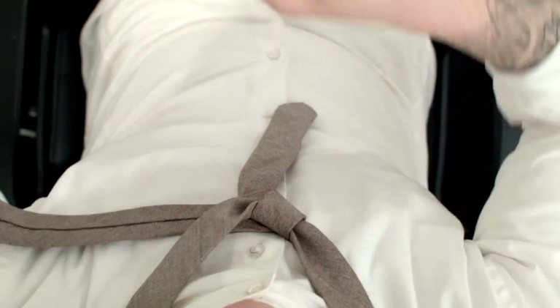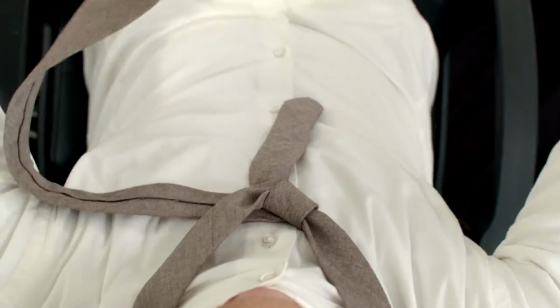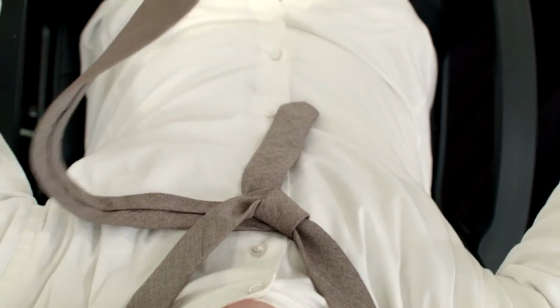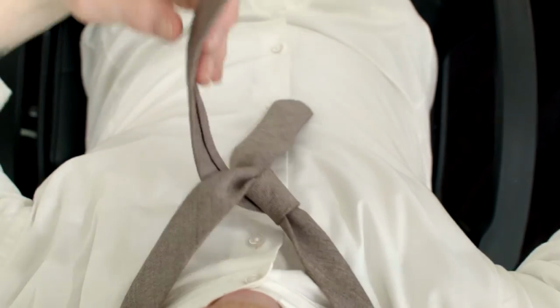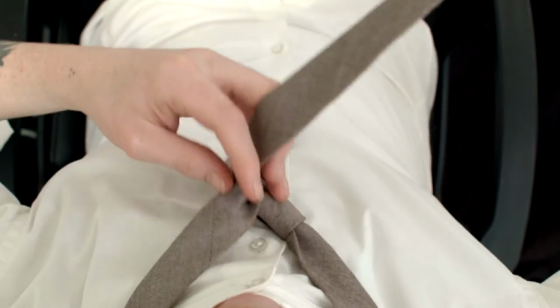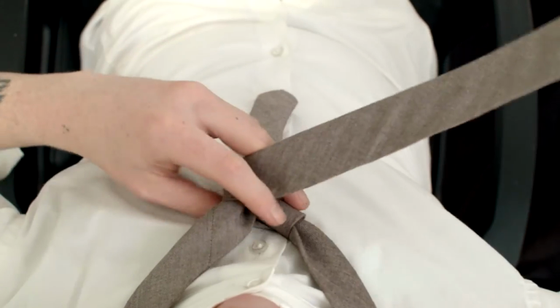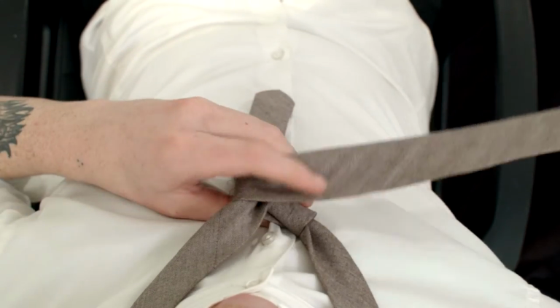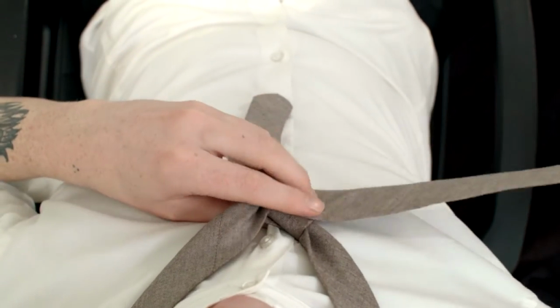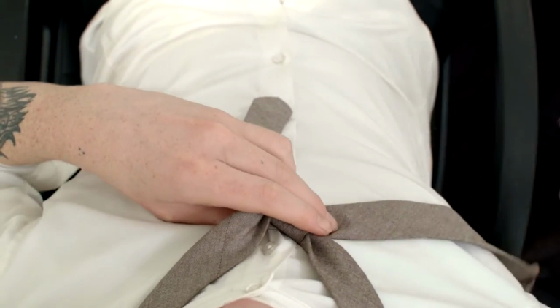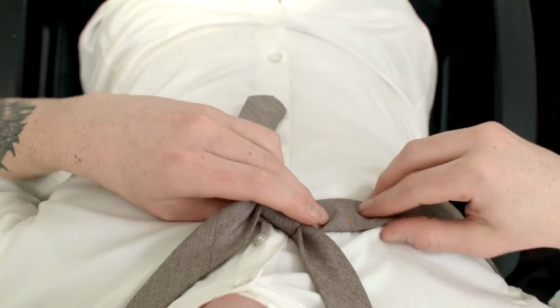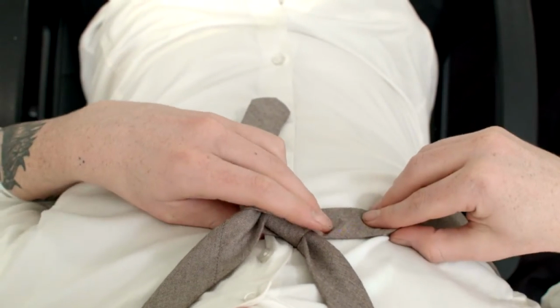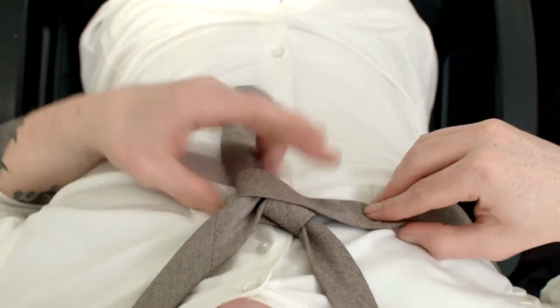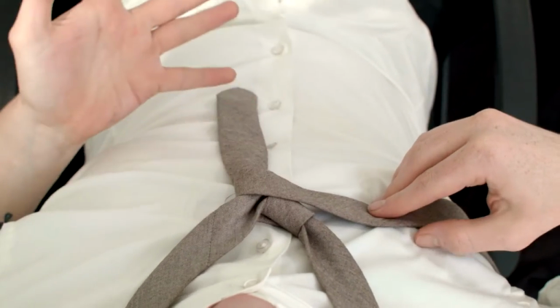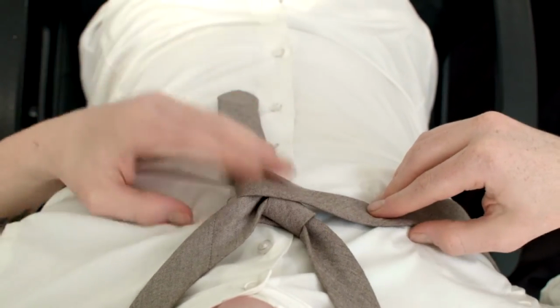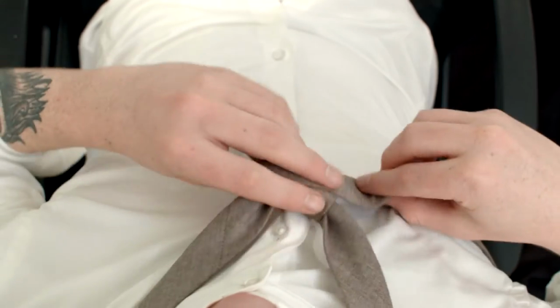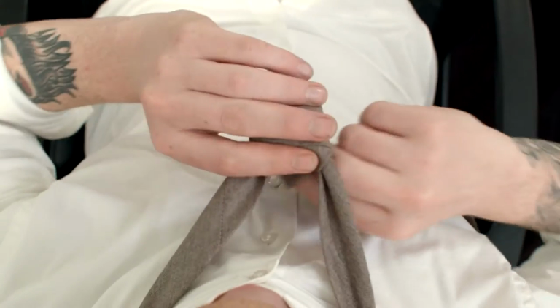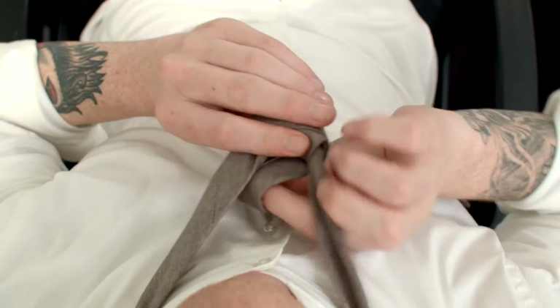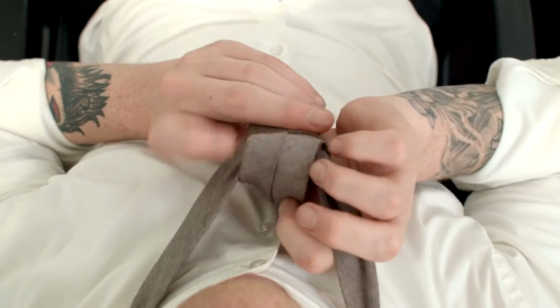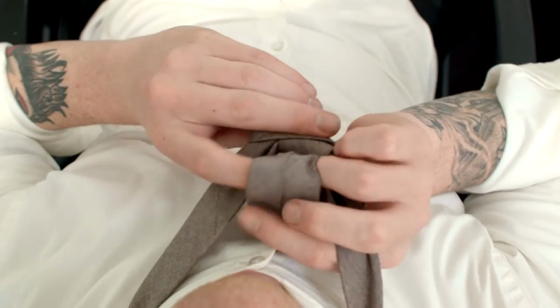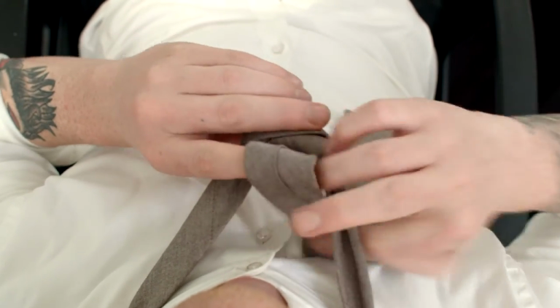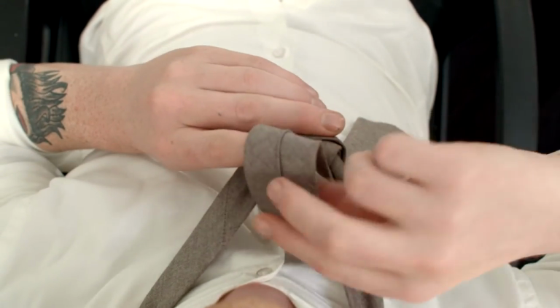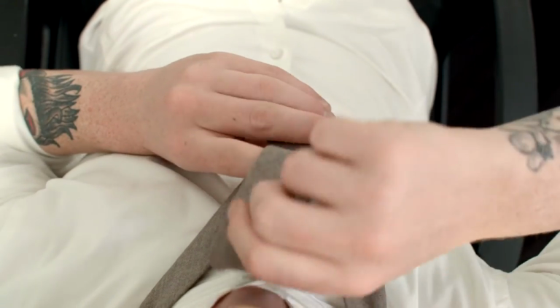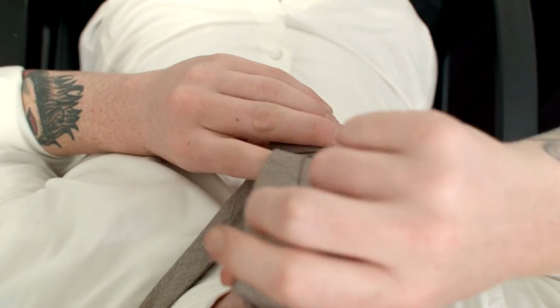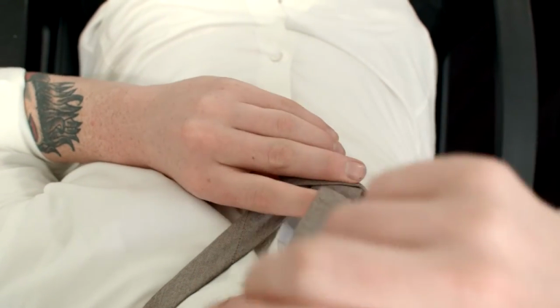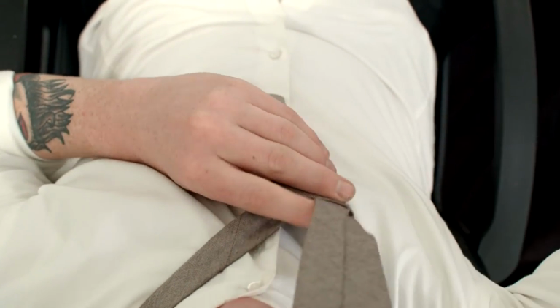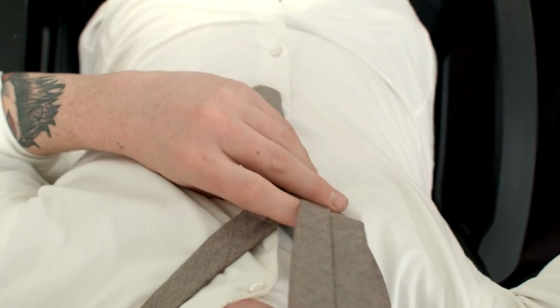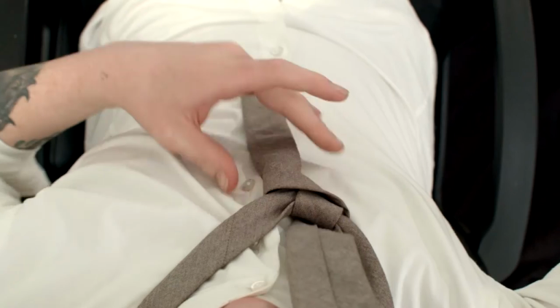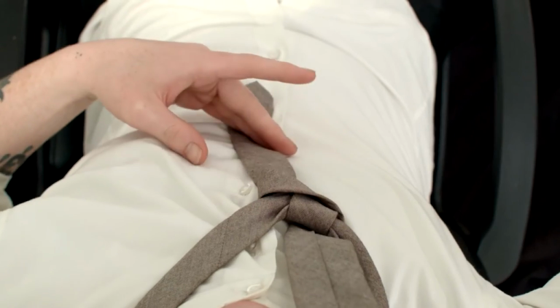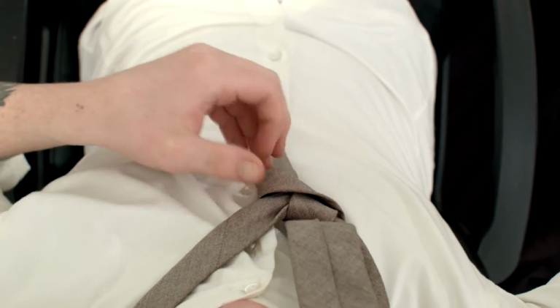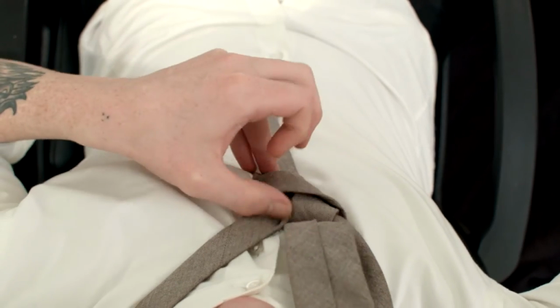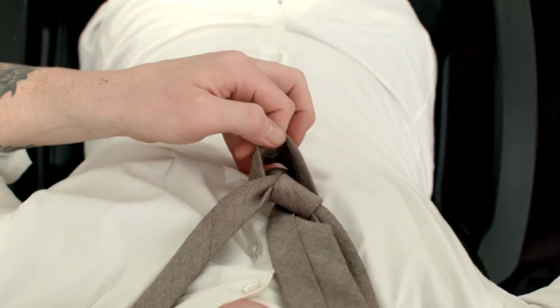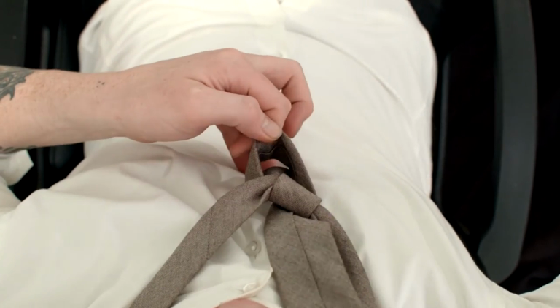Cross it over again to your right shoulder, pull it towards your chest, under the knot, and through the outer layer of this loop.